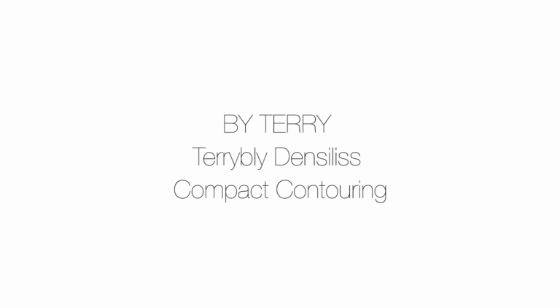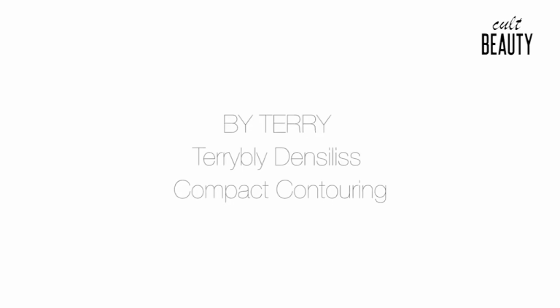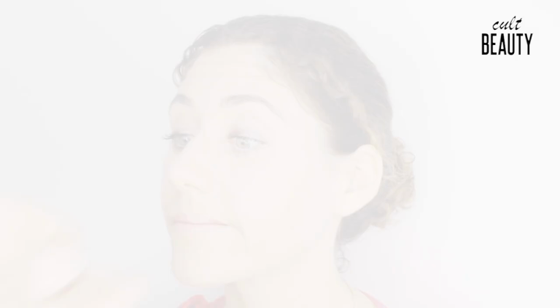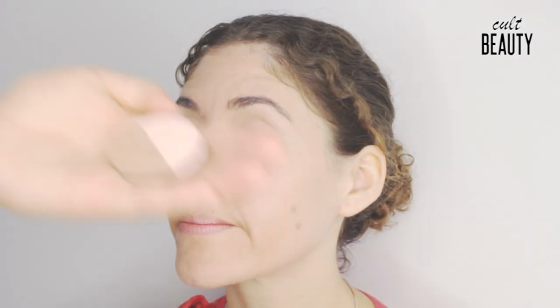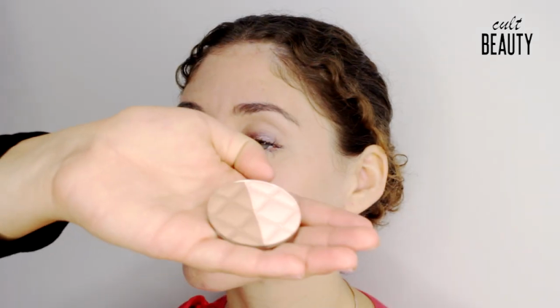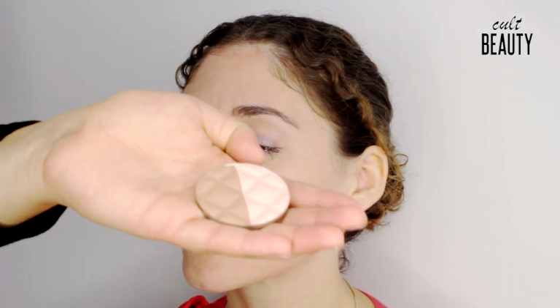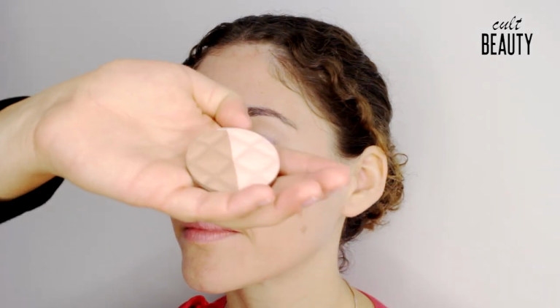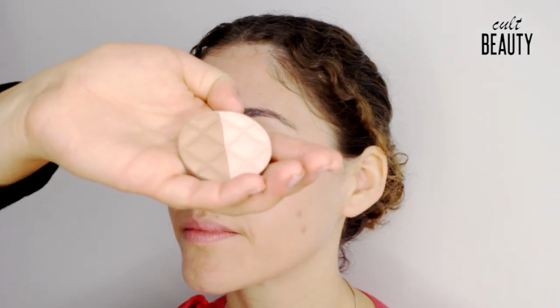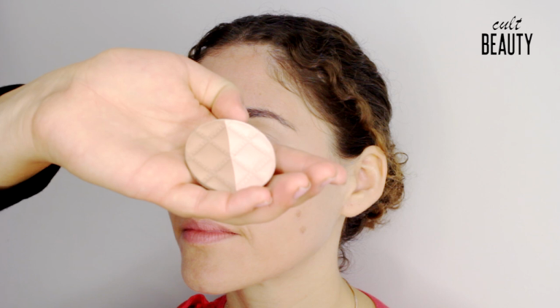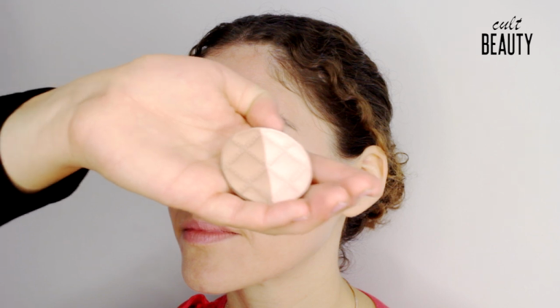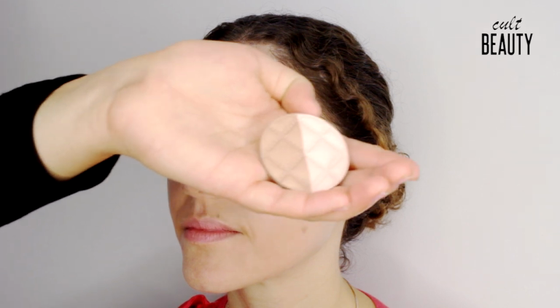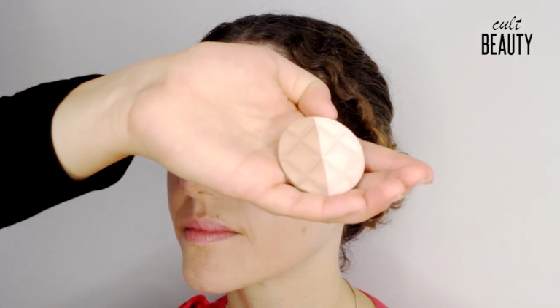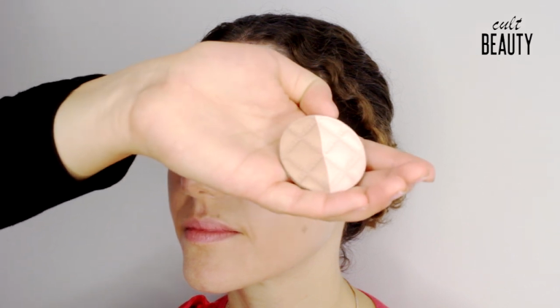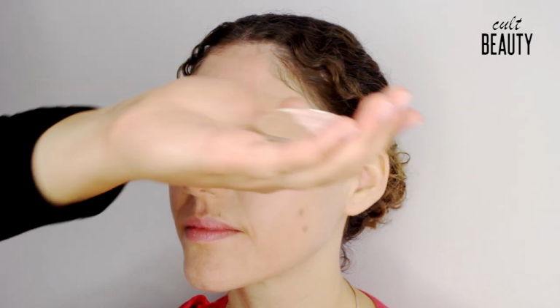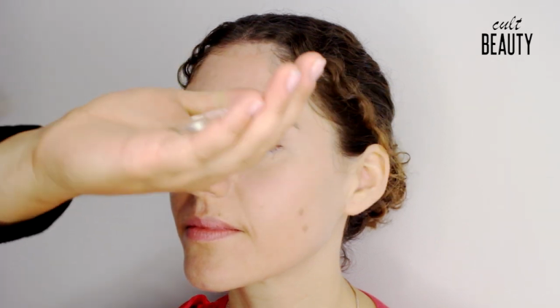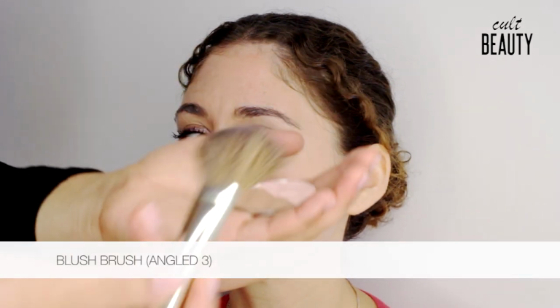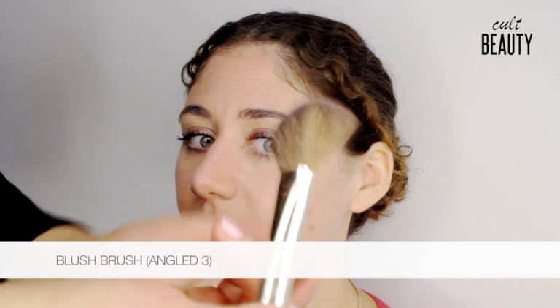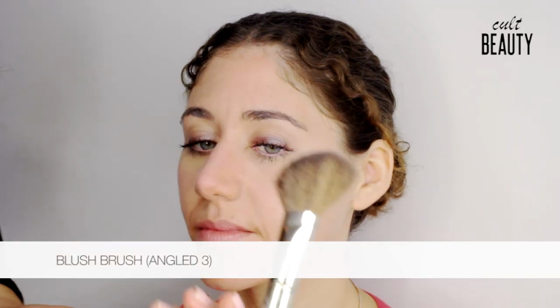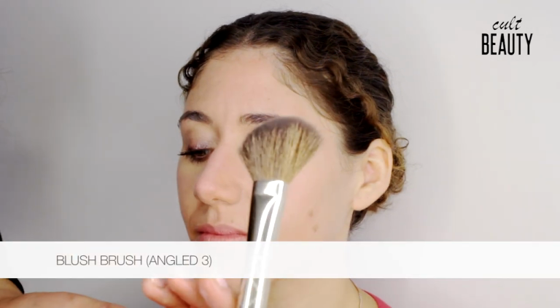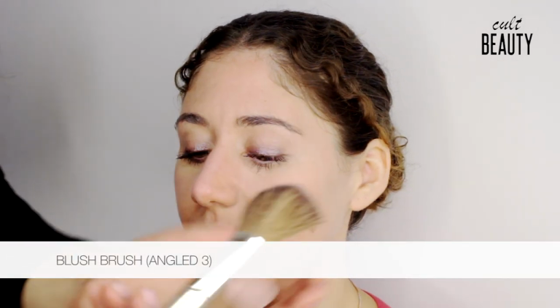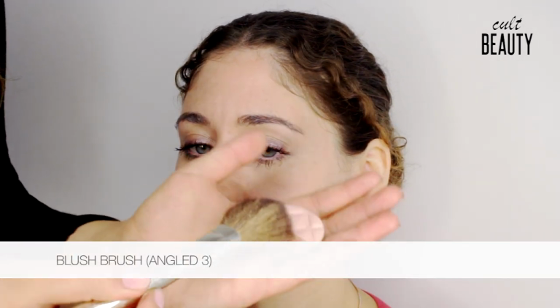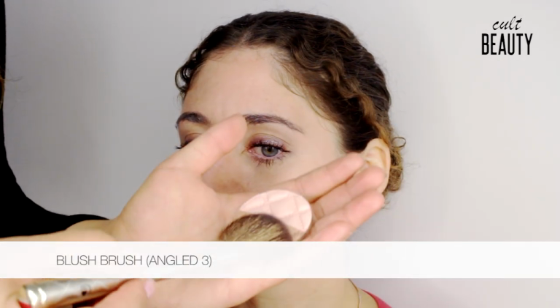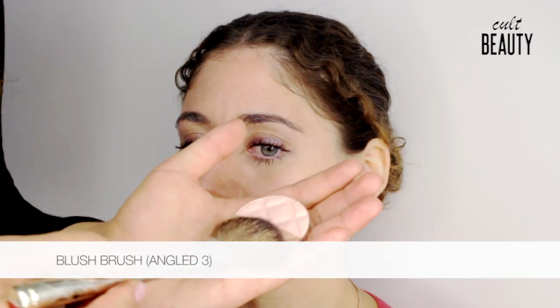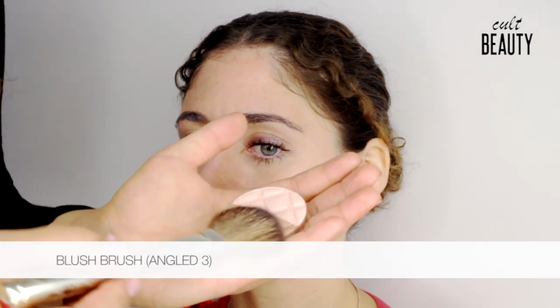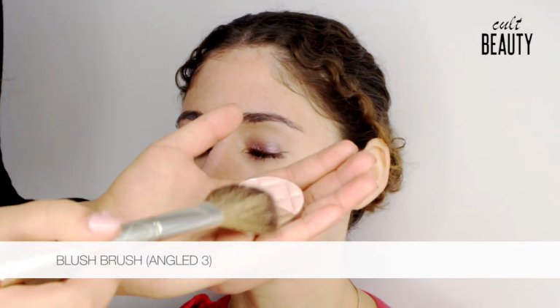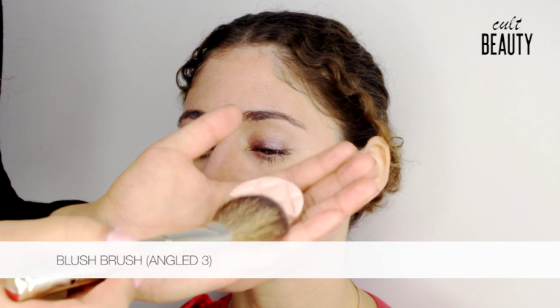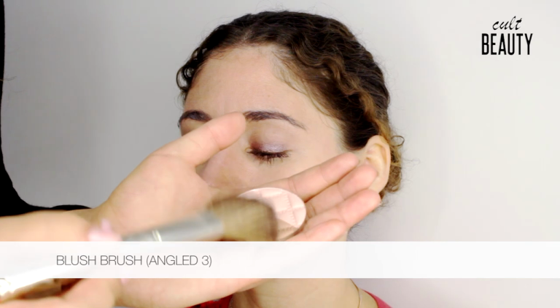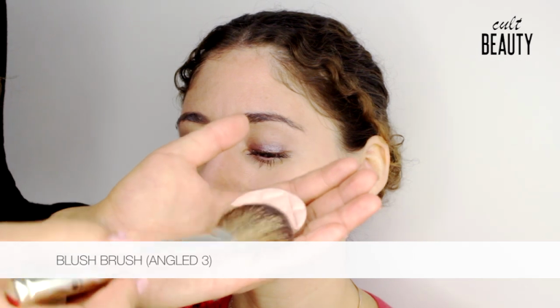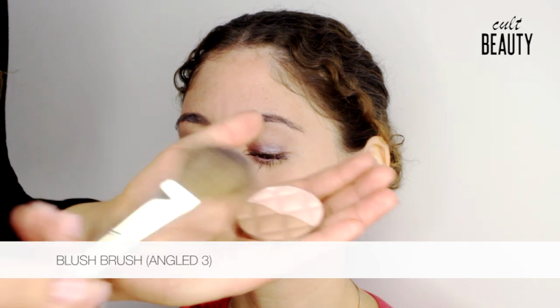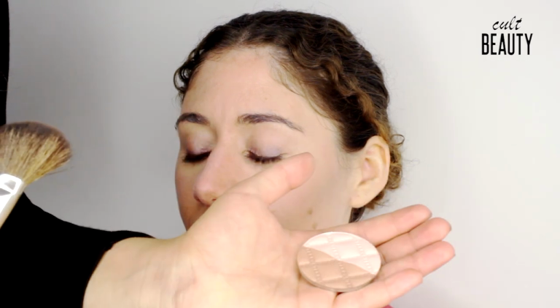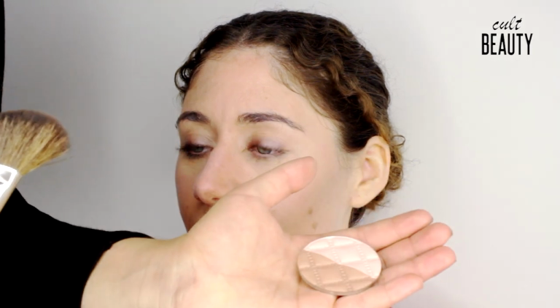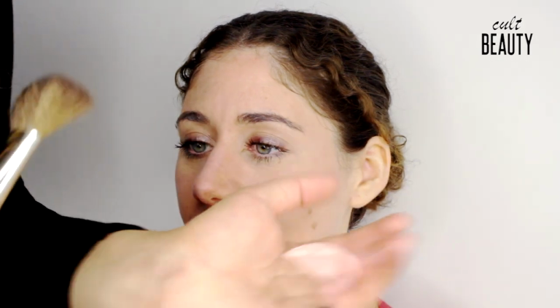We're going to start by using the Donsilis Contouring Duo in 100. I'm going to start by taking the angled cheek brush and pressing half of the brush into the darker shade.